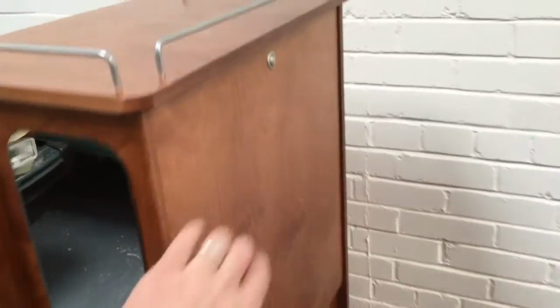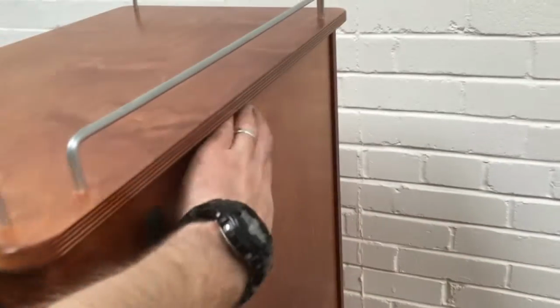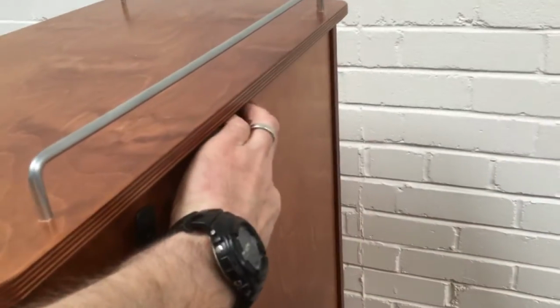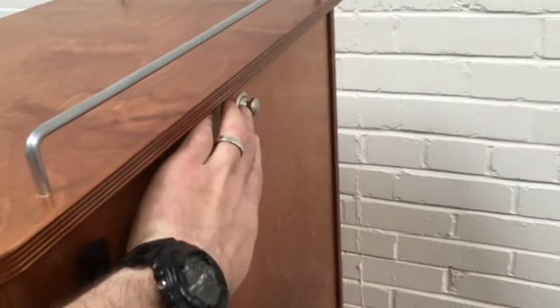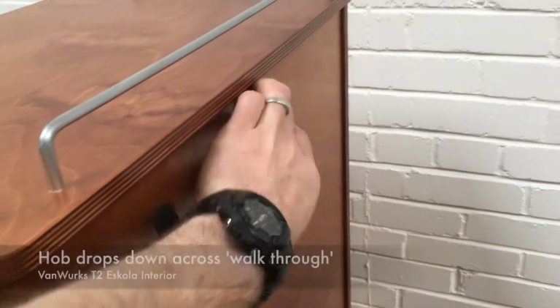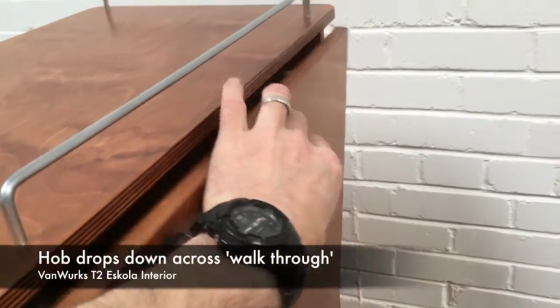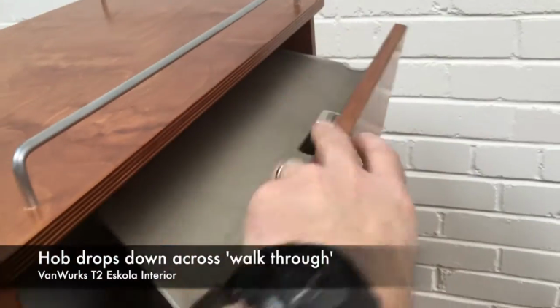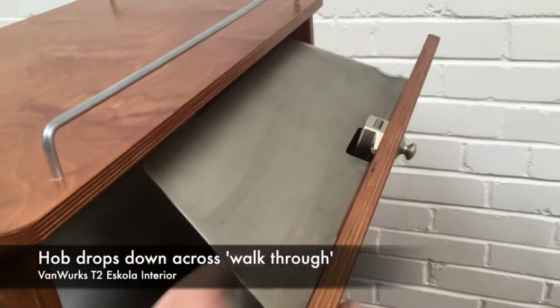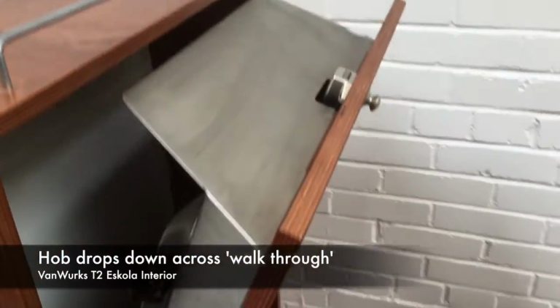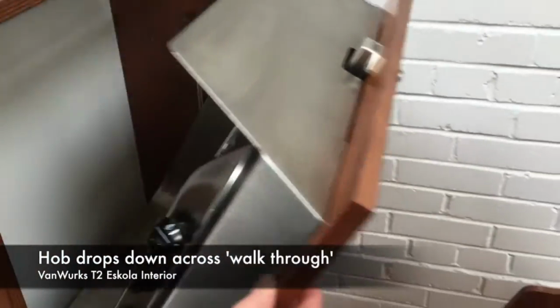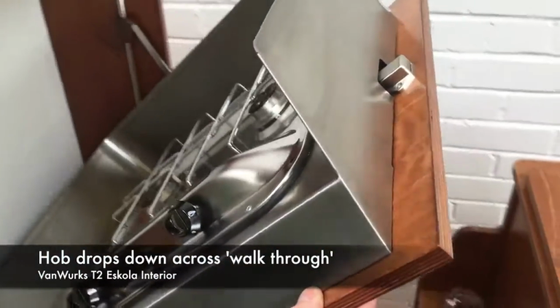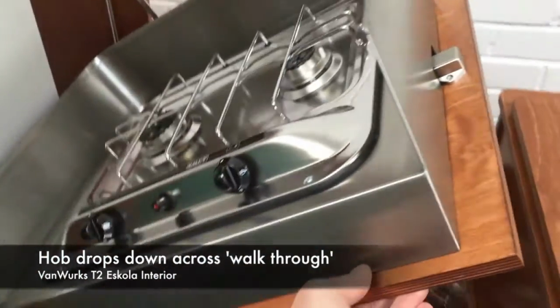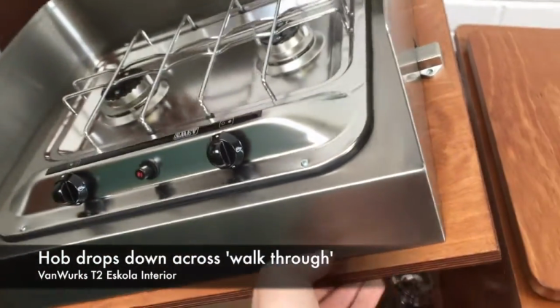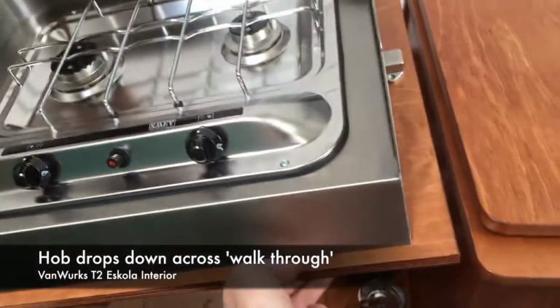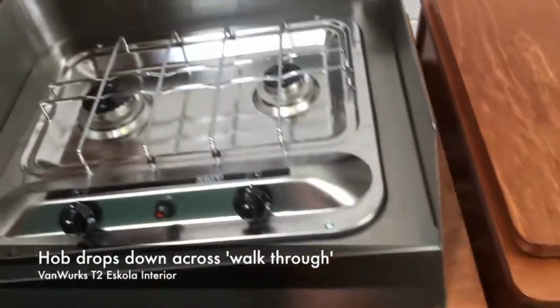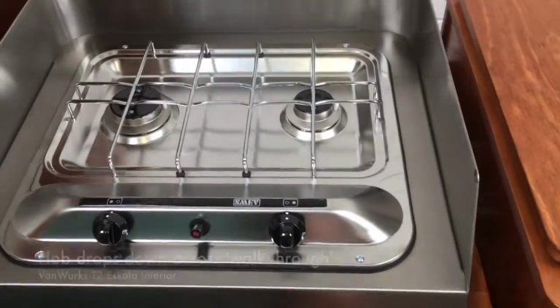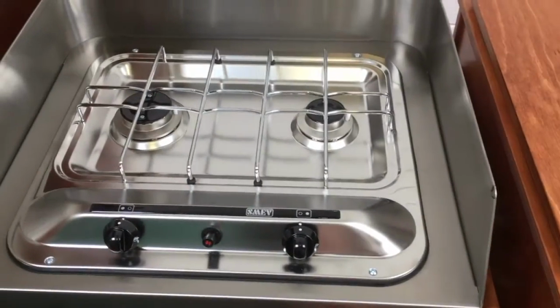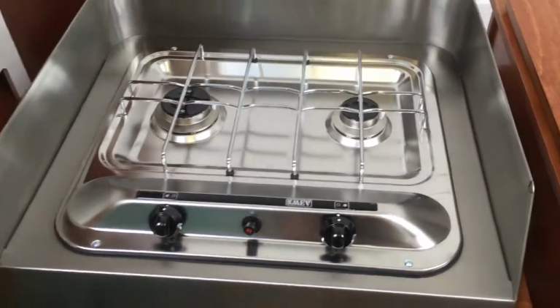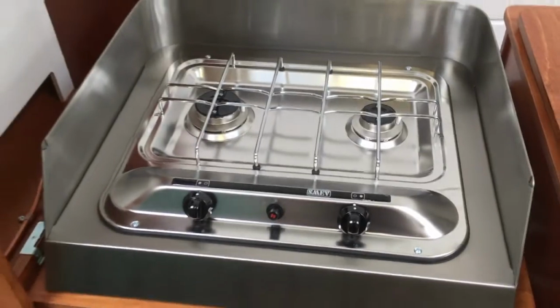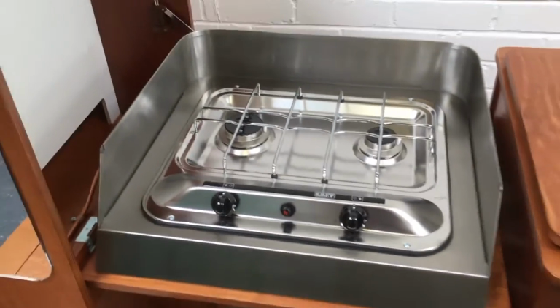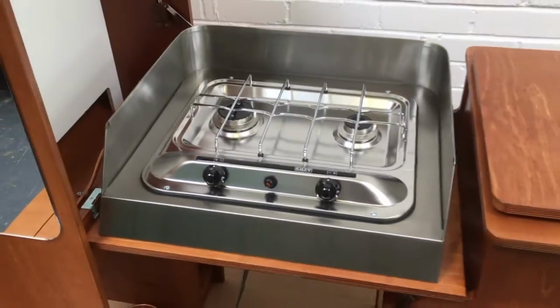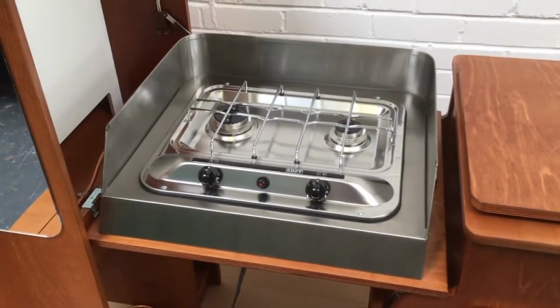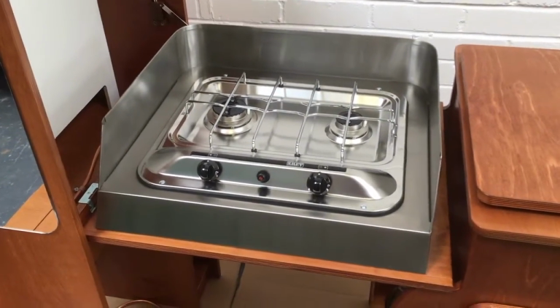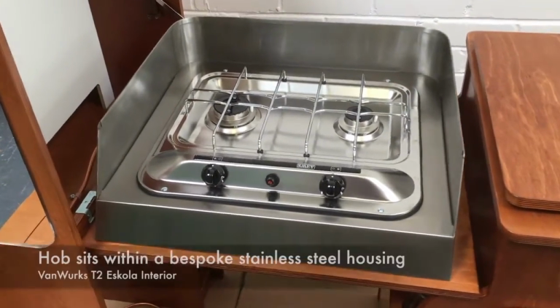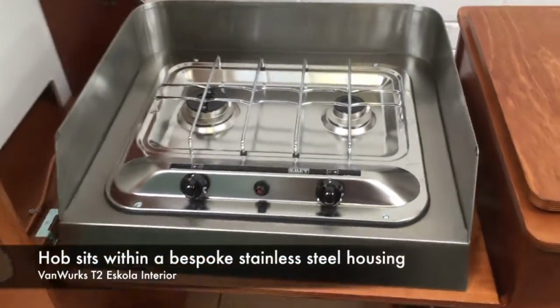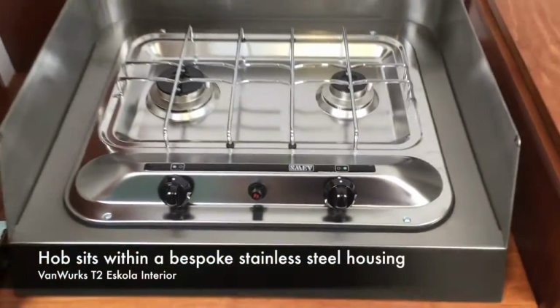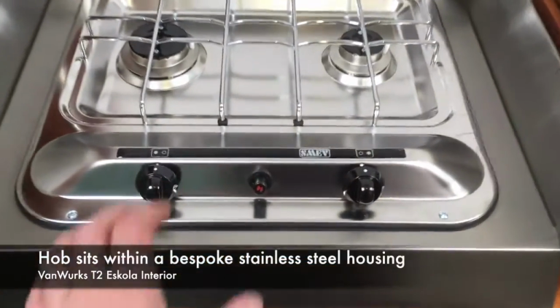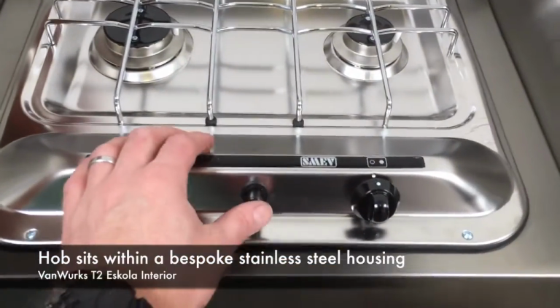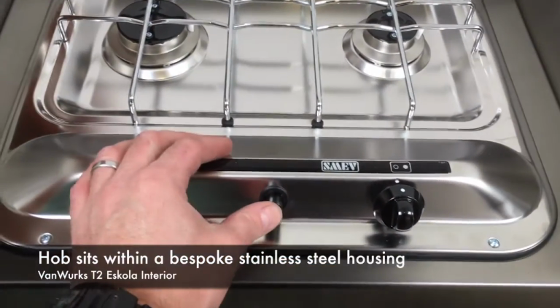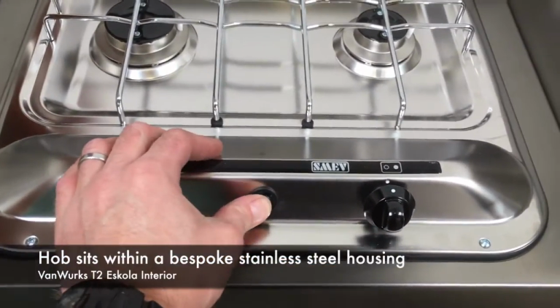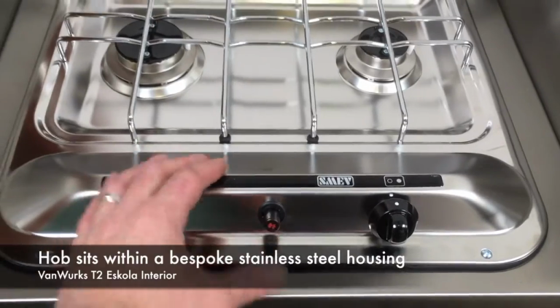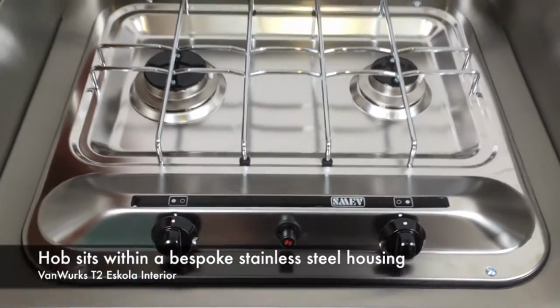The hob drops down out of the cupboard. It's a two-burner SMEV hob with piezo ignition — that's the ignition in the middle there.